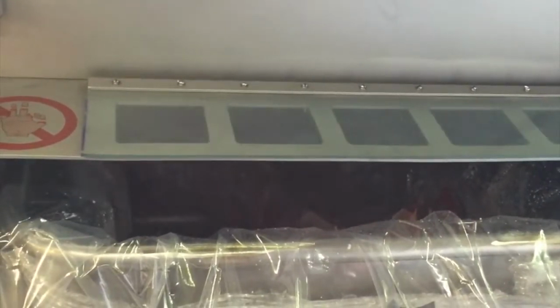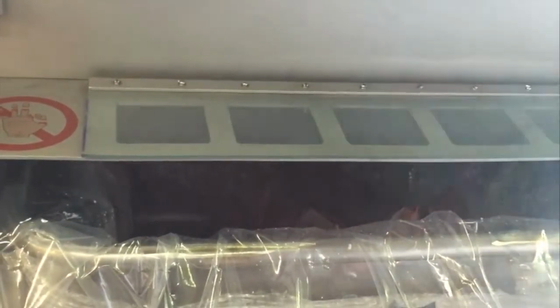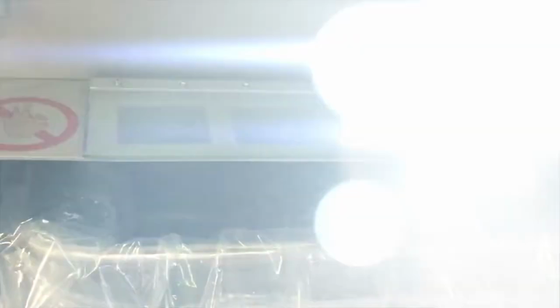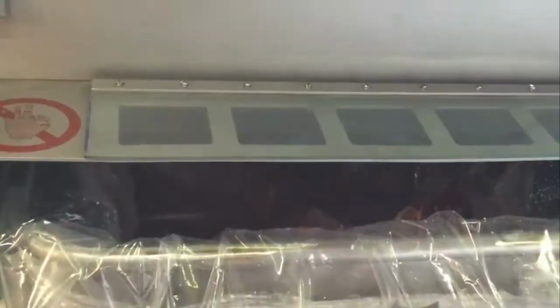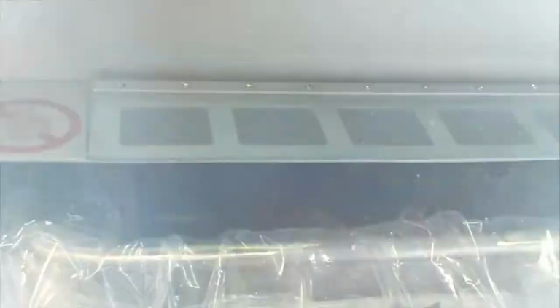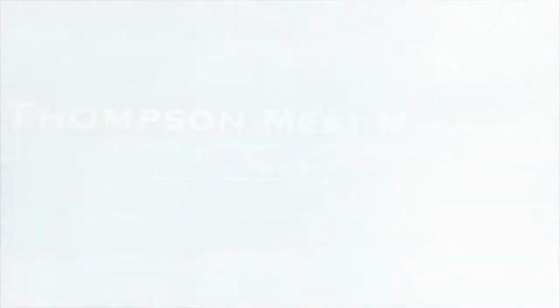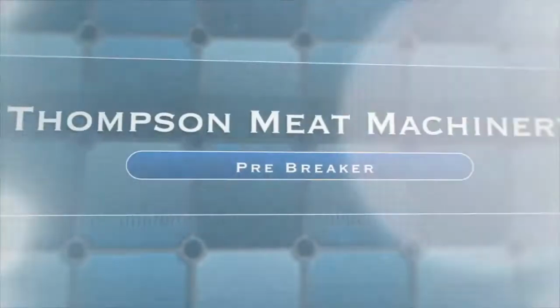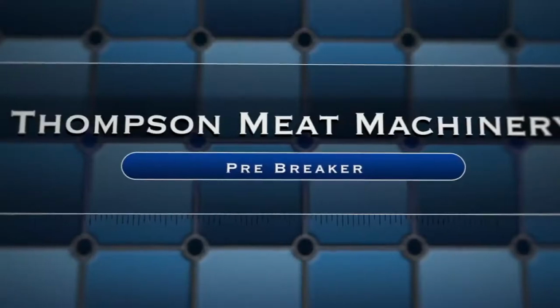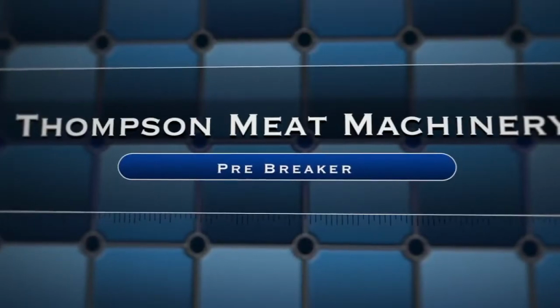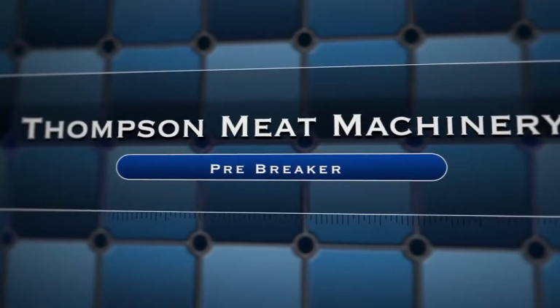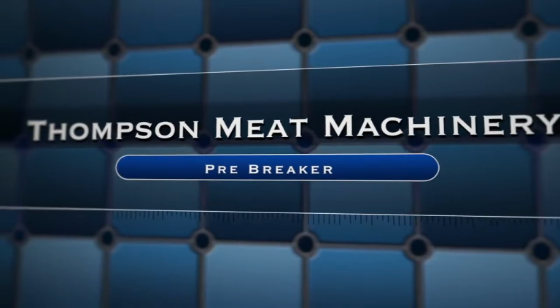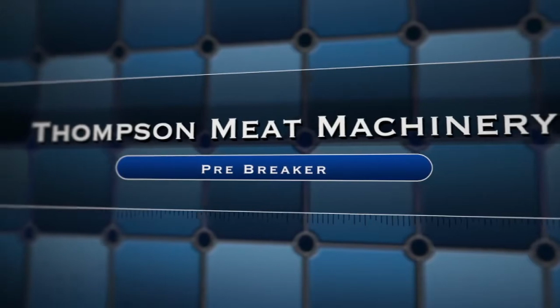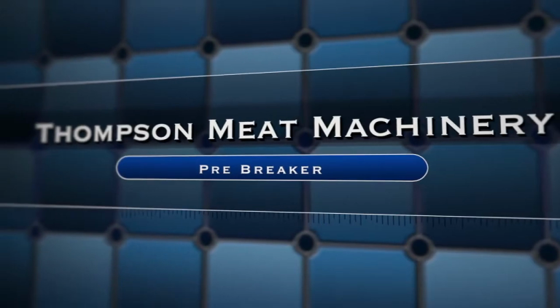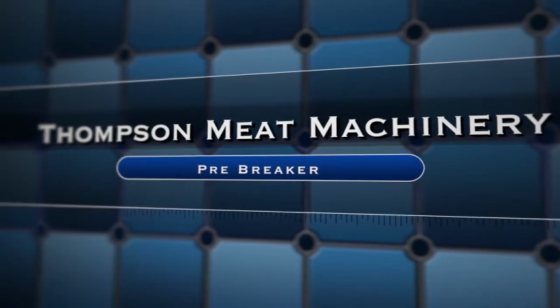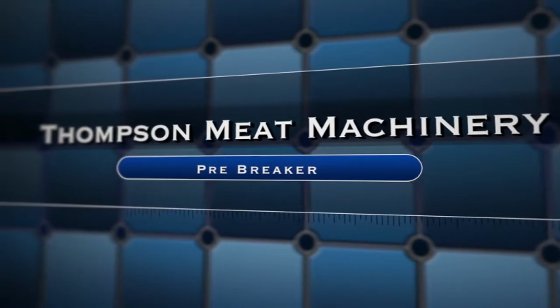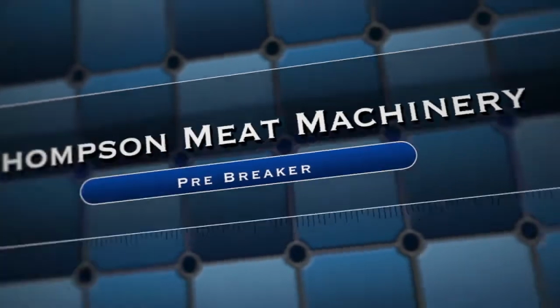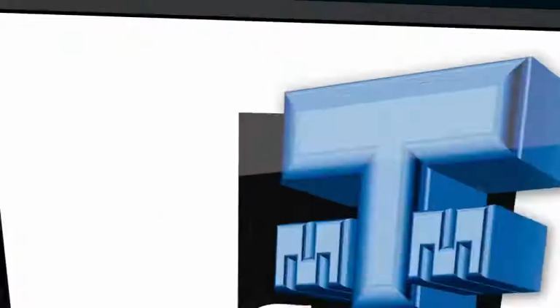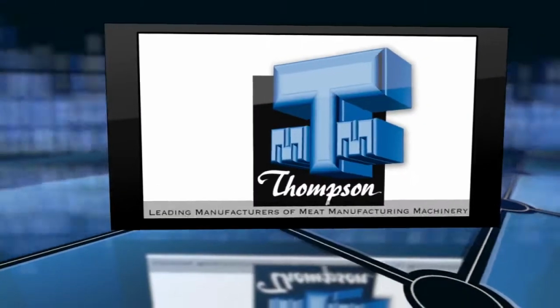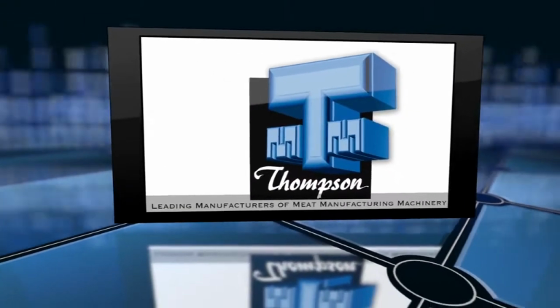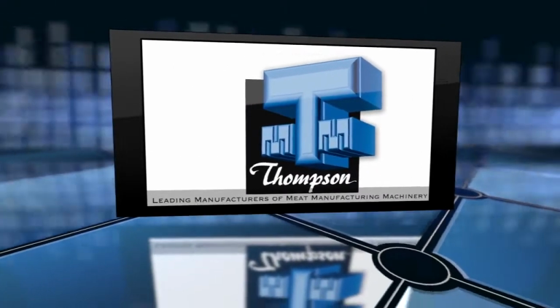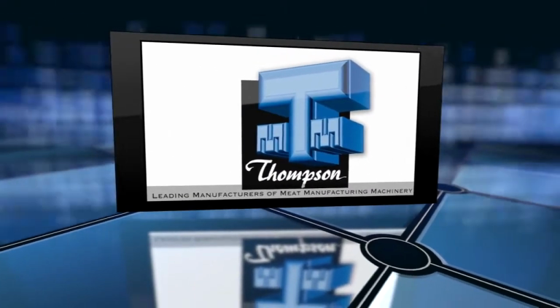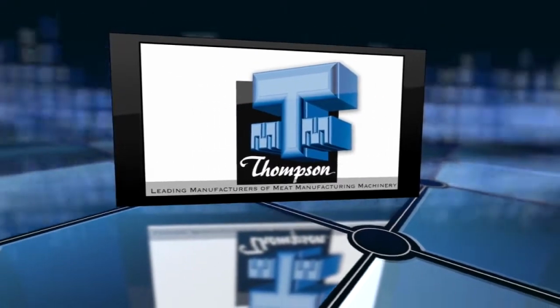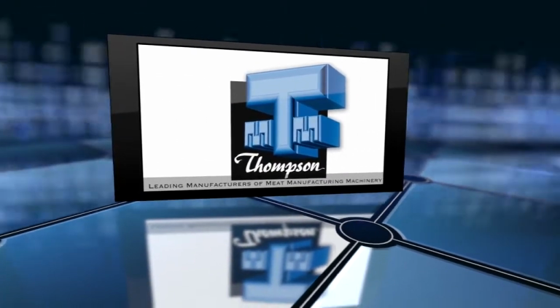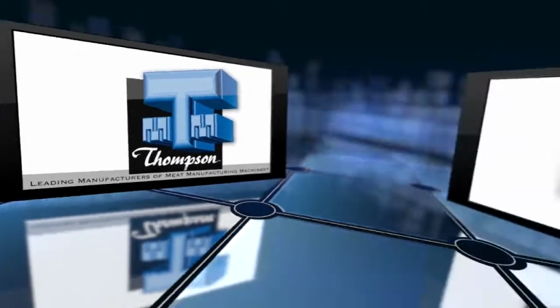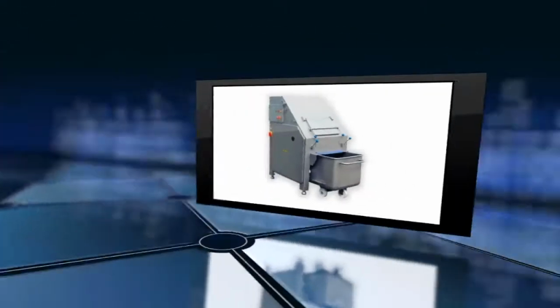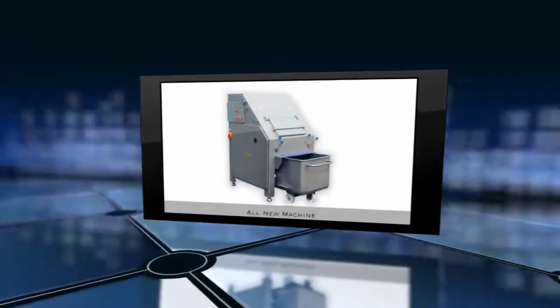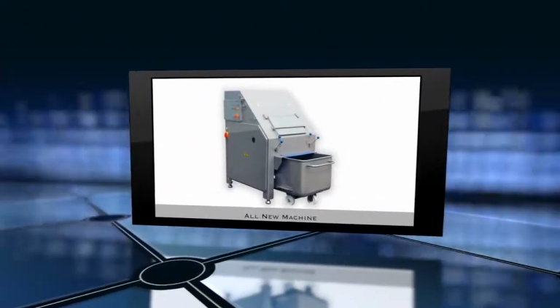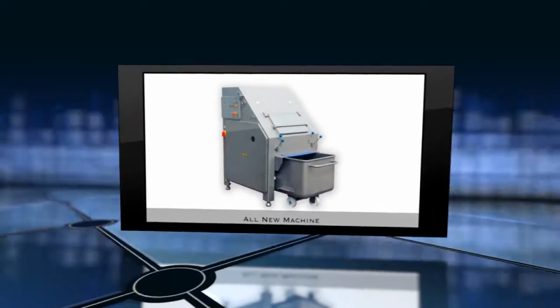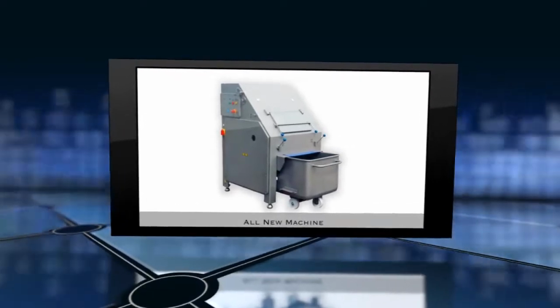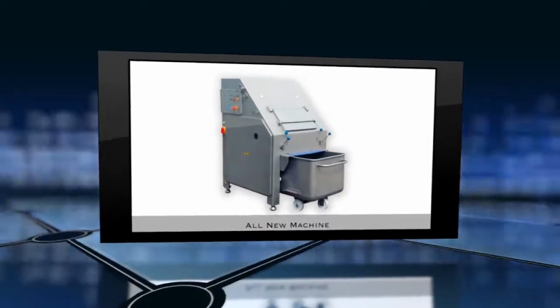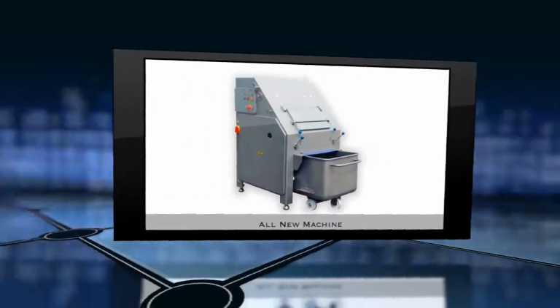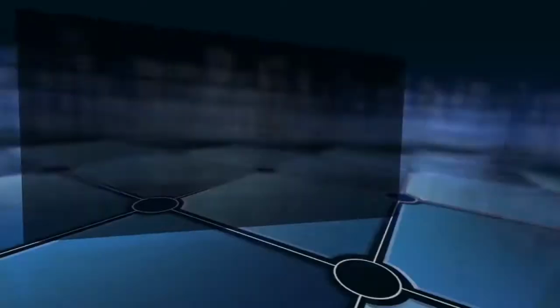The Thomson Pre-Breaker. Built Thomson Tough. Thomson Meat Machinery — clearly a leader in meat manufacturing machinery.